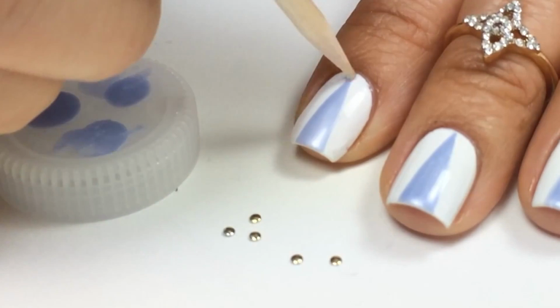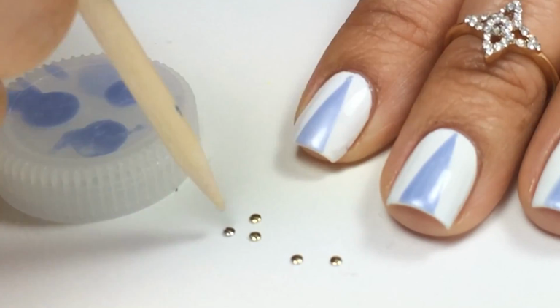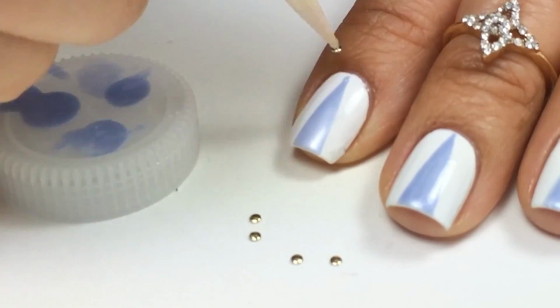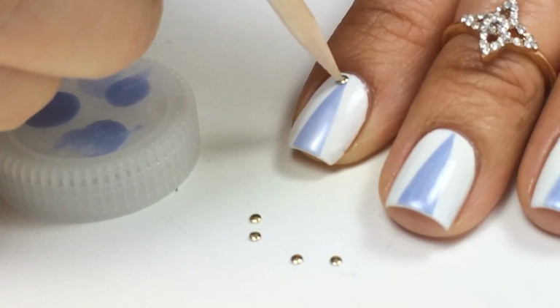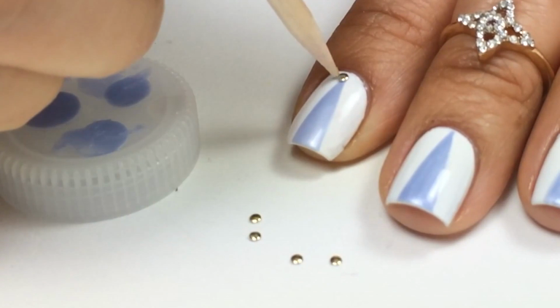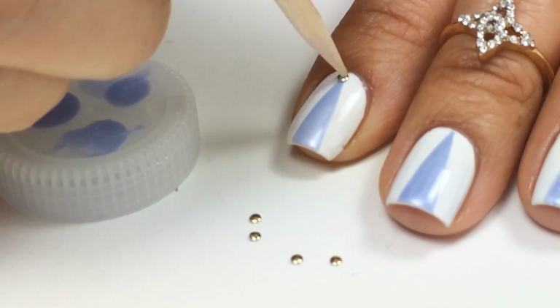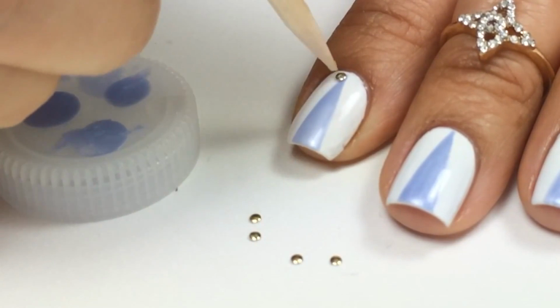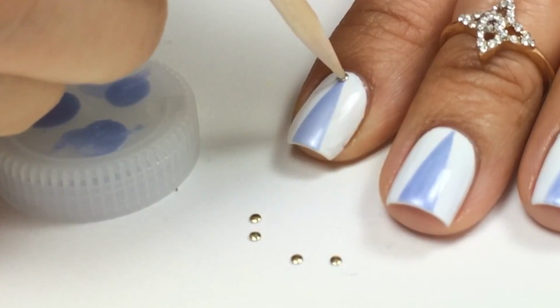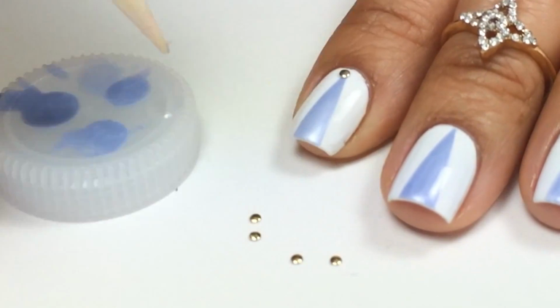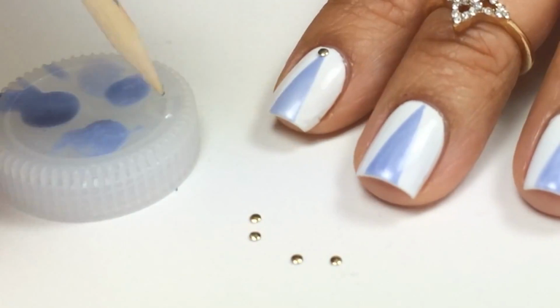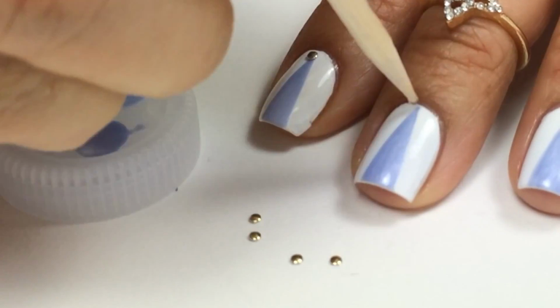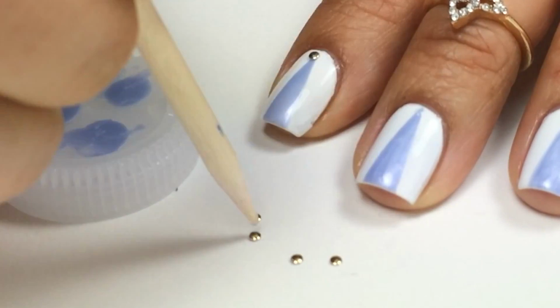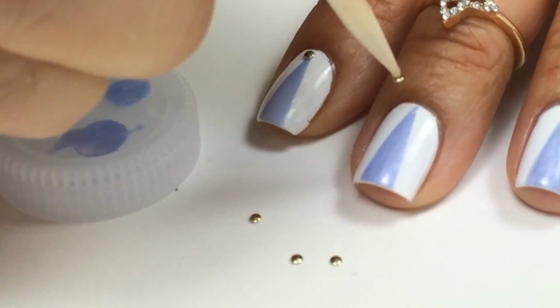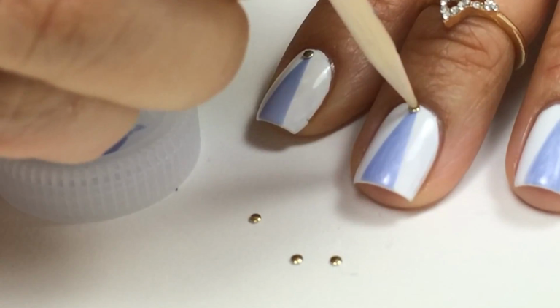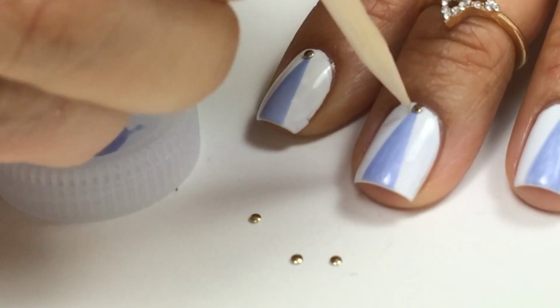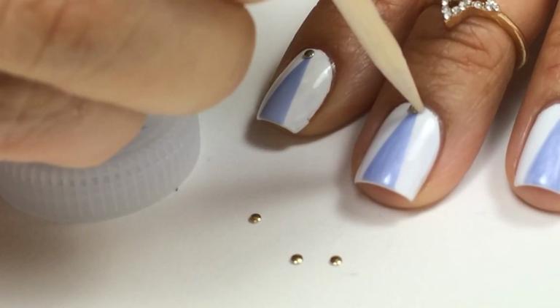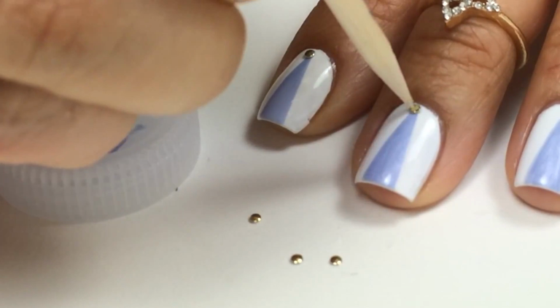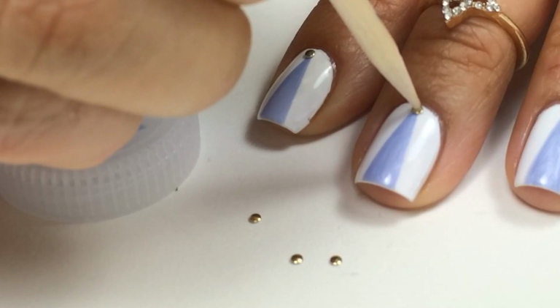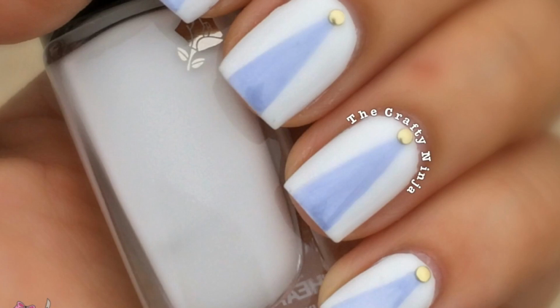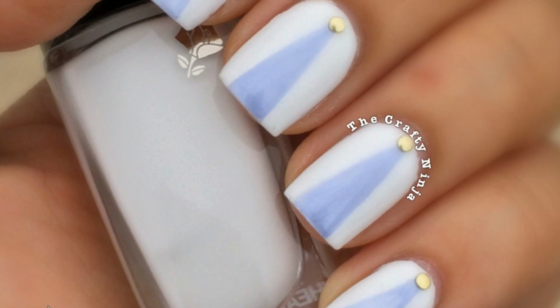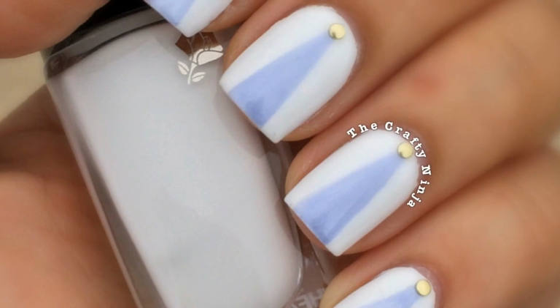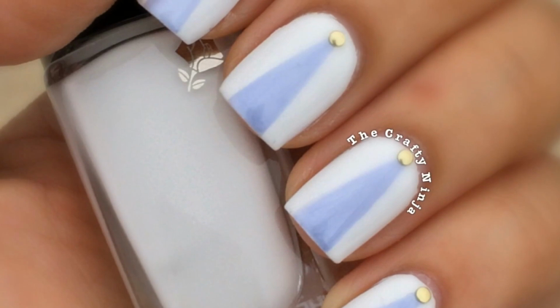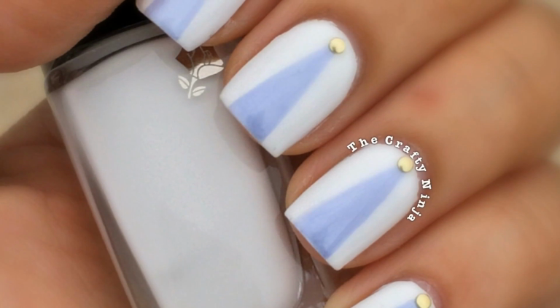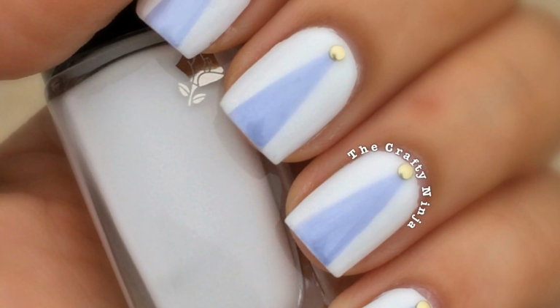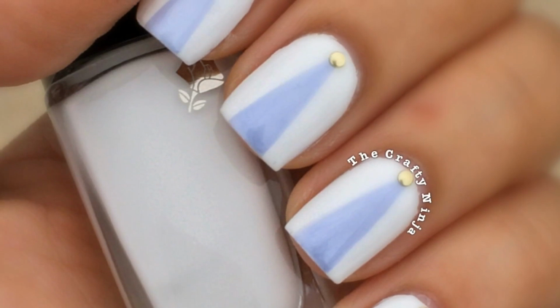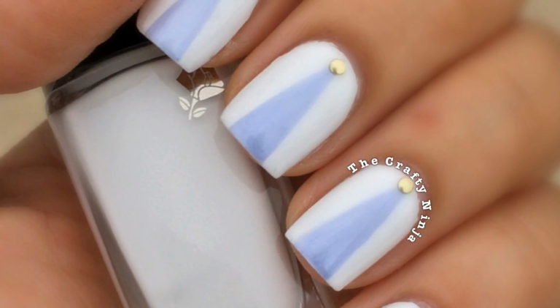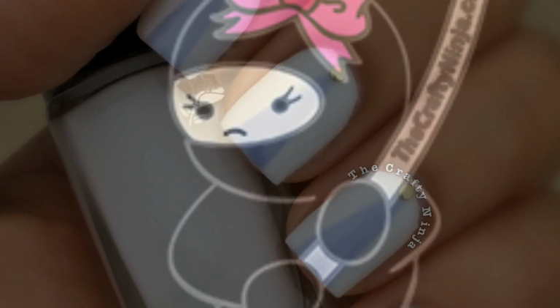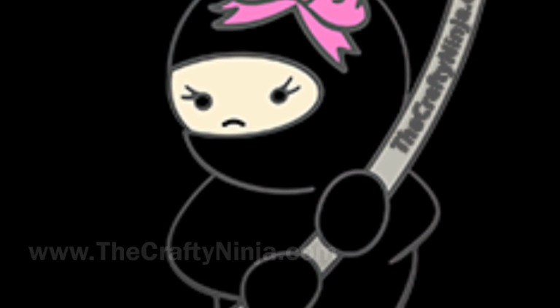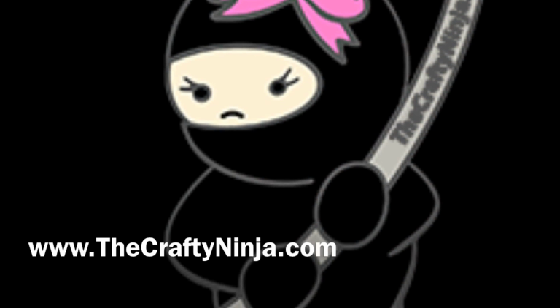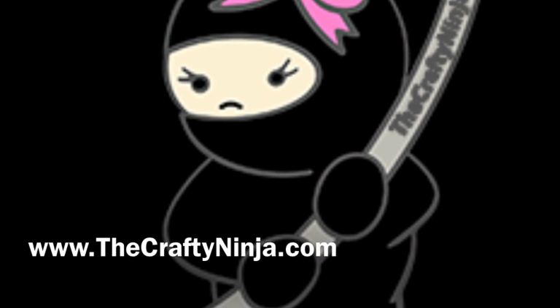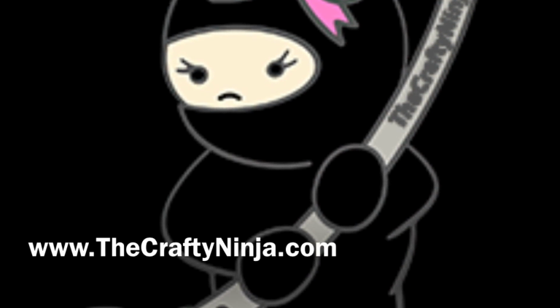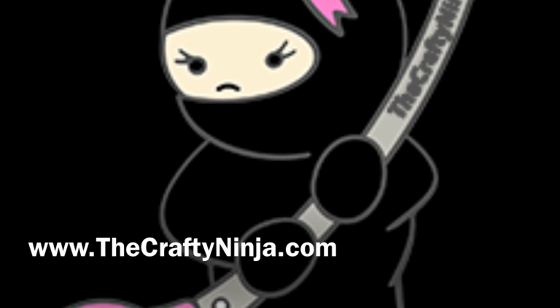I use a top coat to apply the nail studs with a cuticle stick, and I'll post a blog link on where you can purchase all the supplies. Thanks so much for watching and don't forget to give this video a thumbs up.